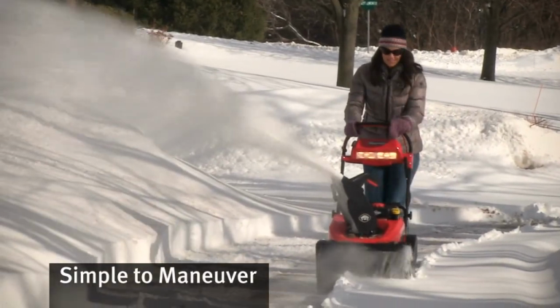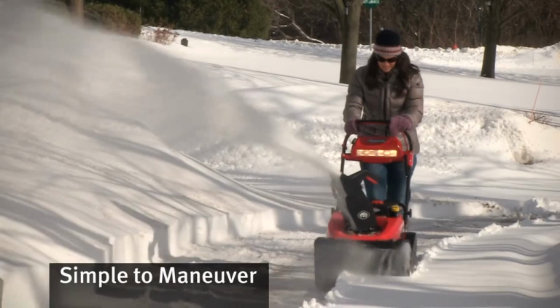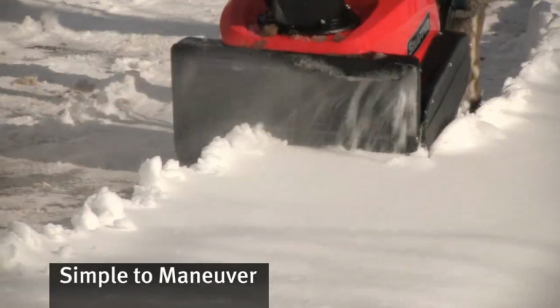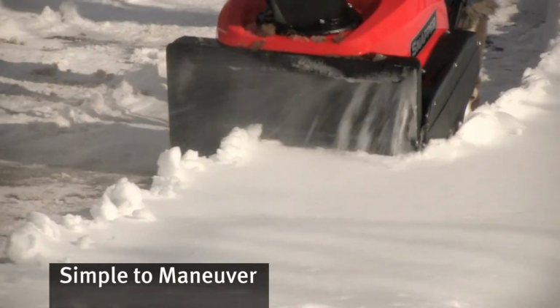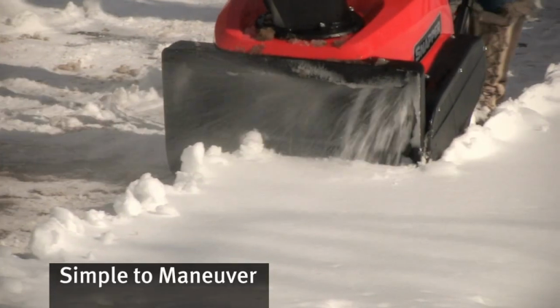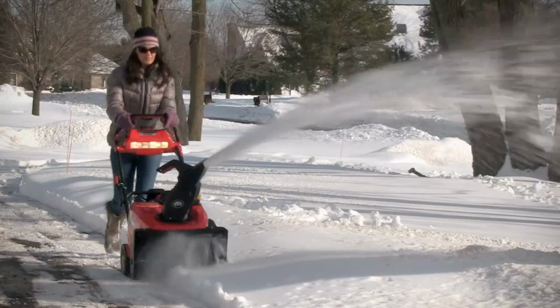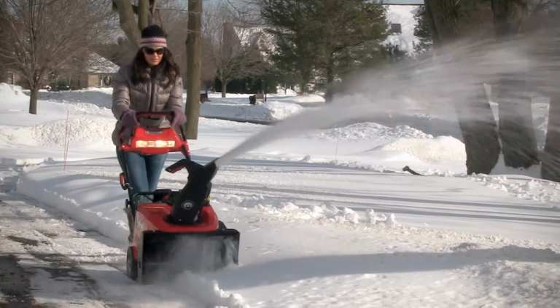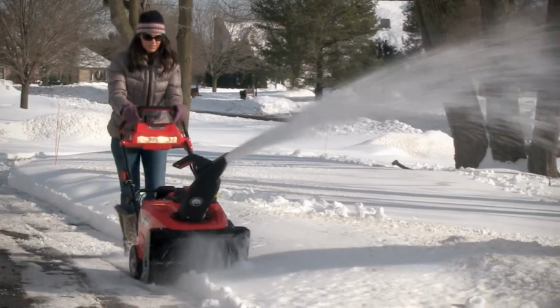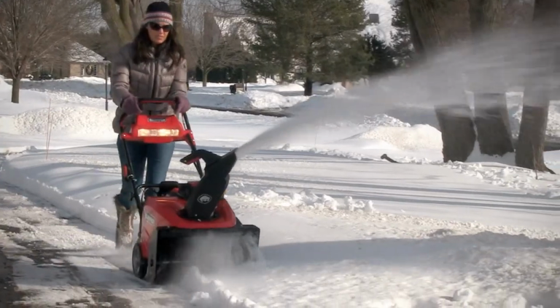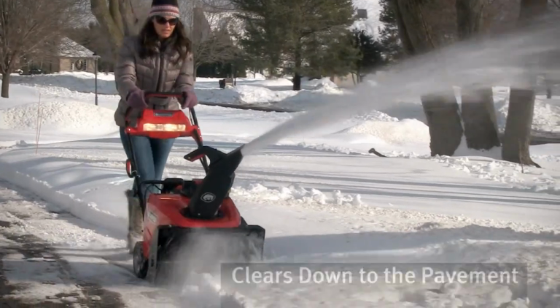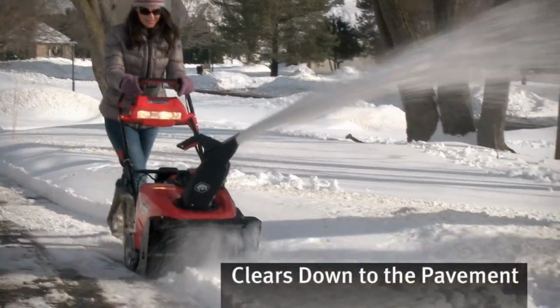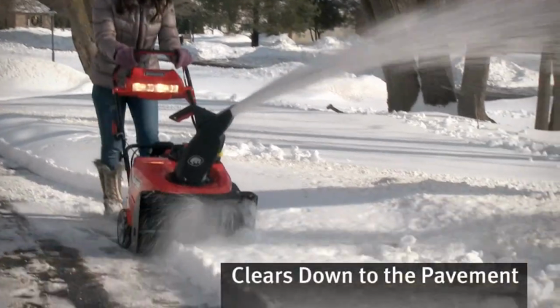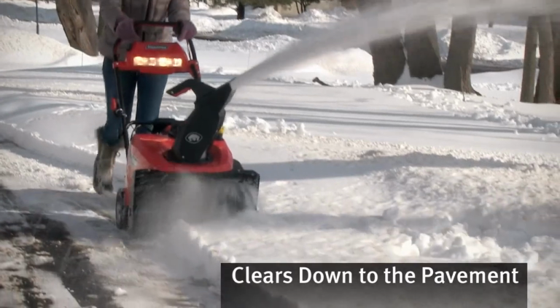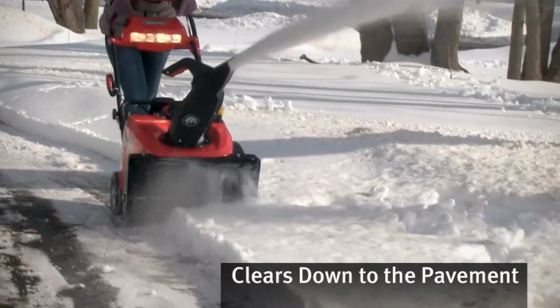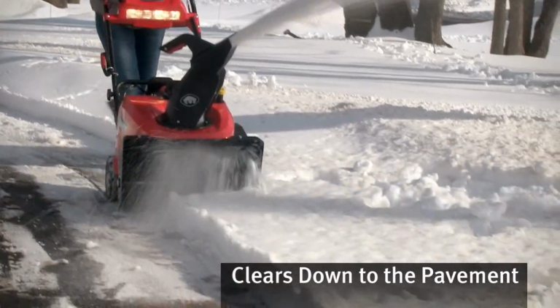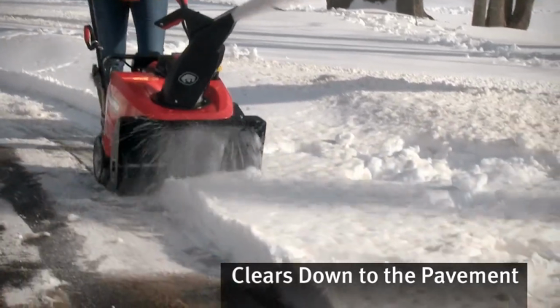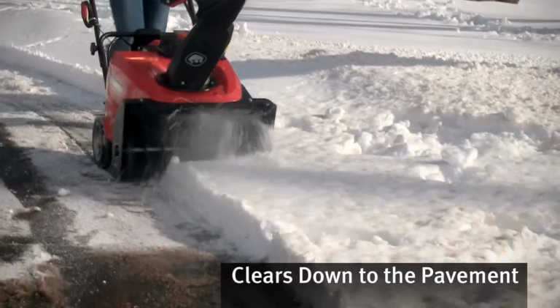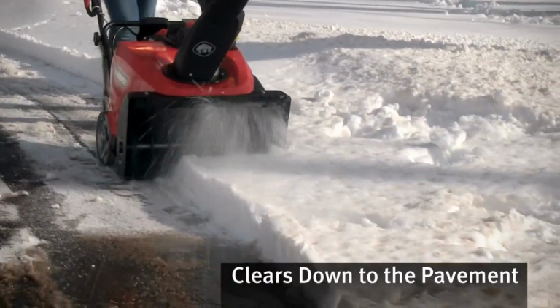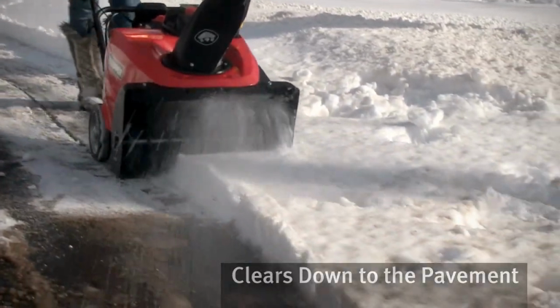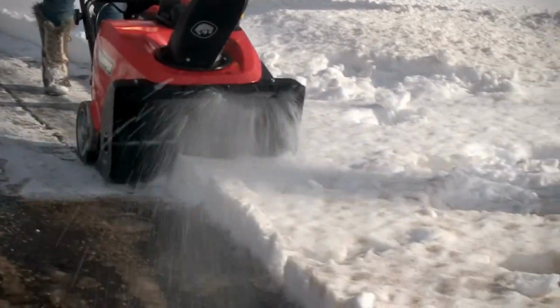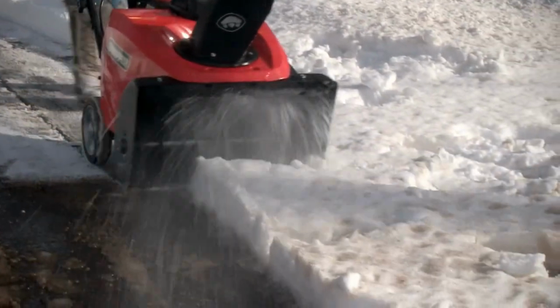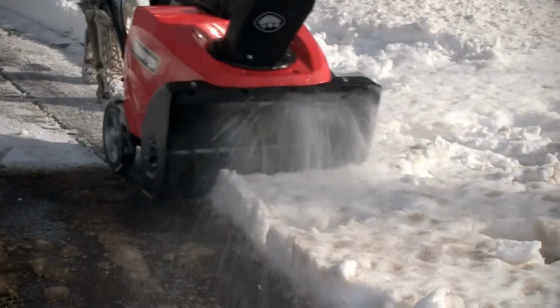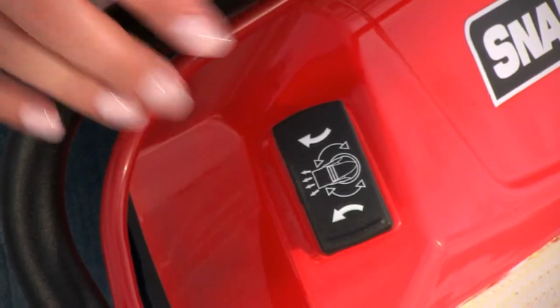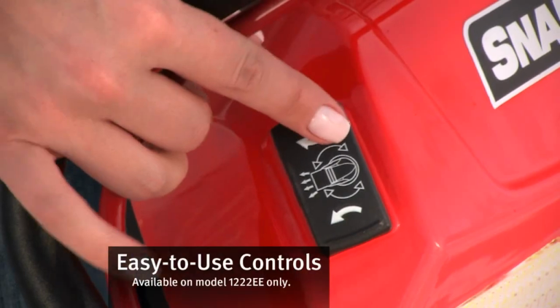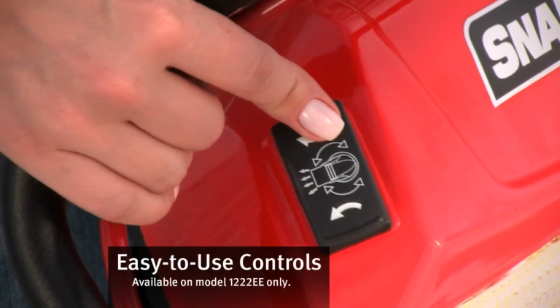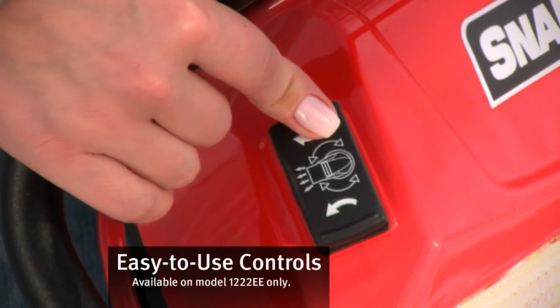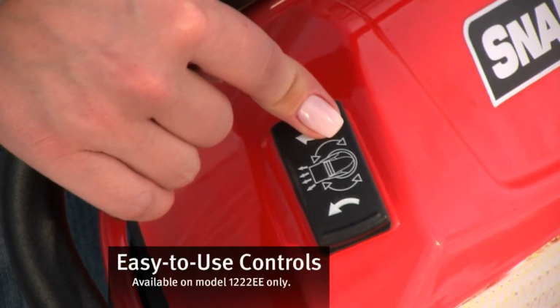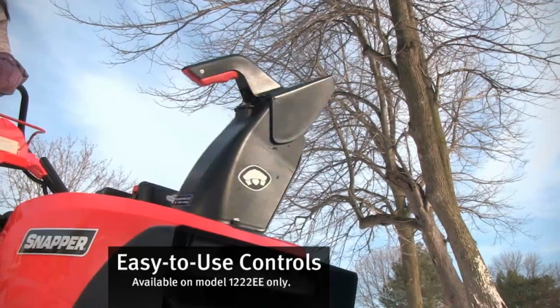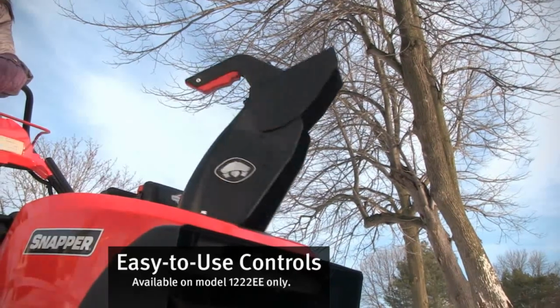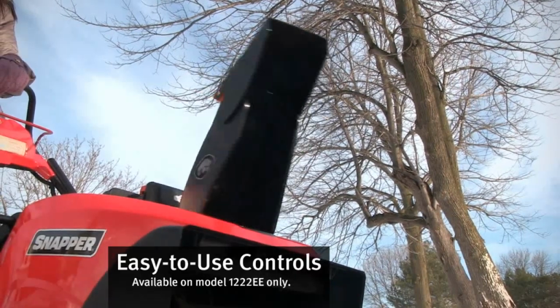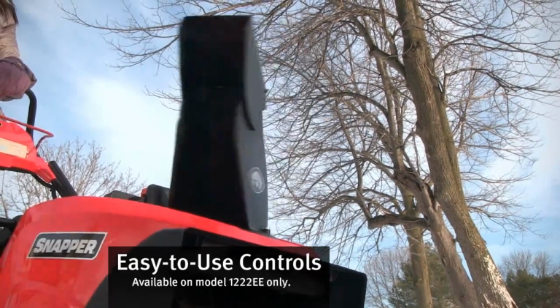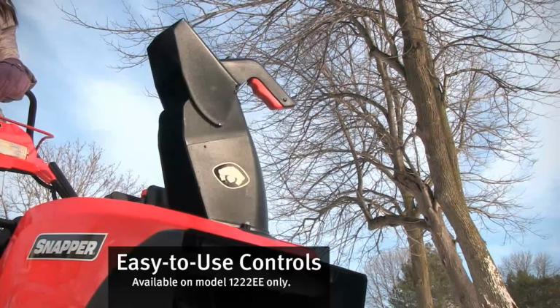As powerful as these snow throwers are, they're compact and easy to maneuver. The self-propelled auger drive system clears down to the pavement while moving the units forward with little effort. Electric chute rotation control quickly and accurately directs snow without stopping.